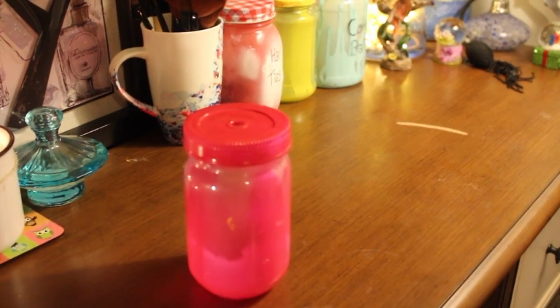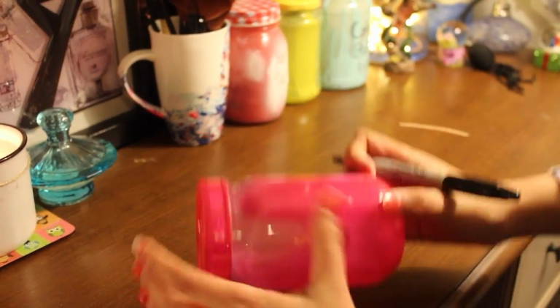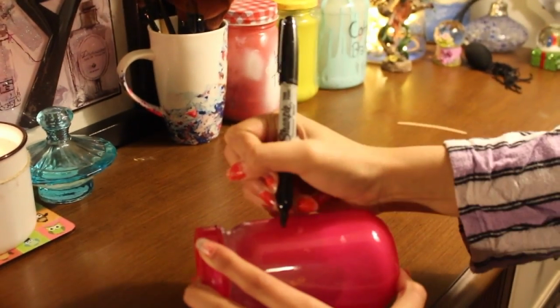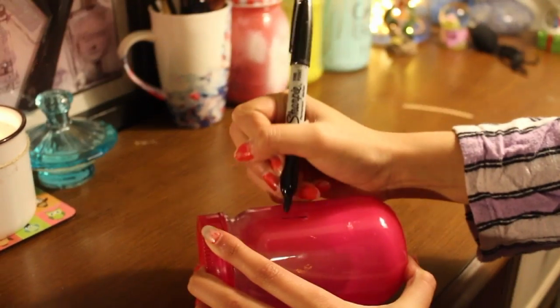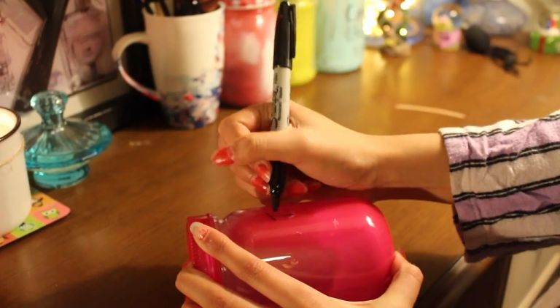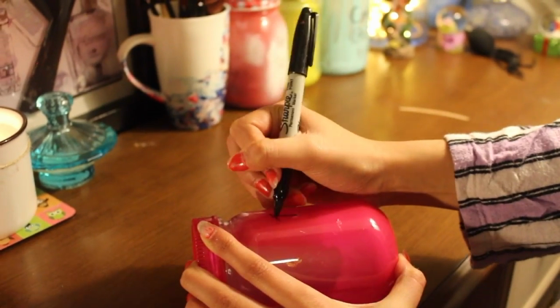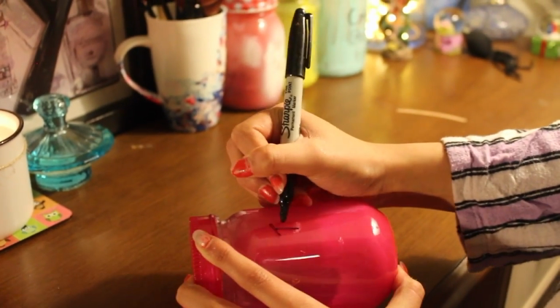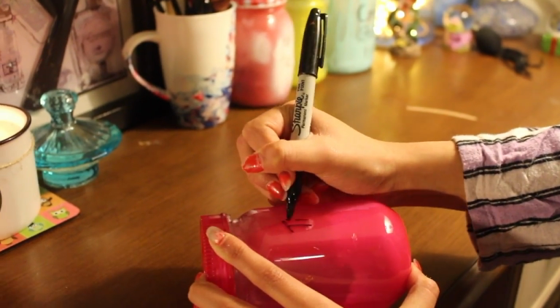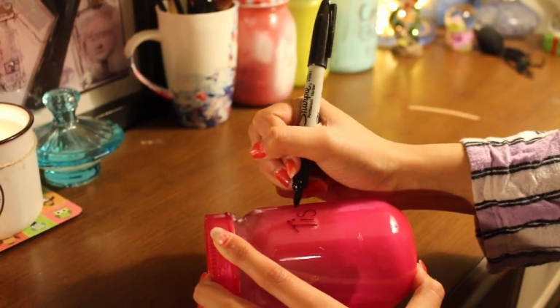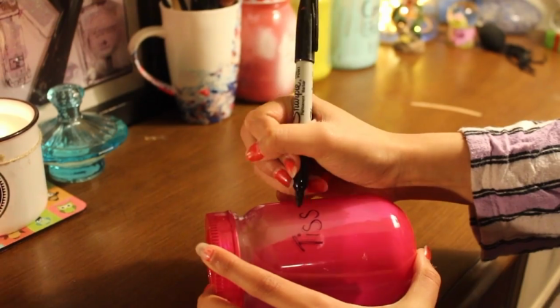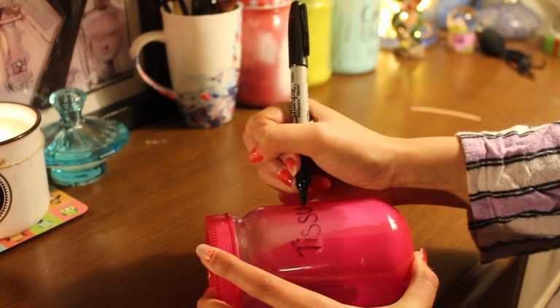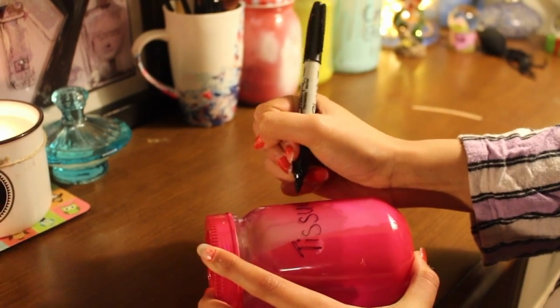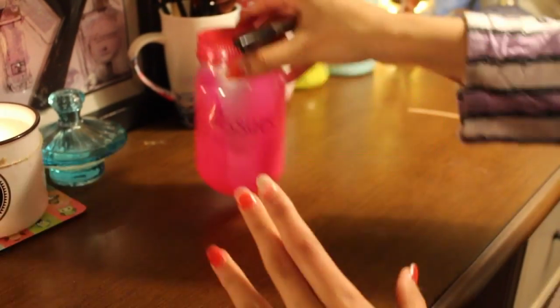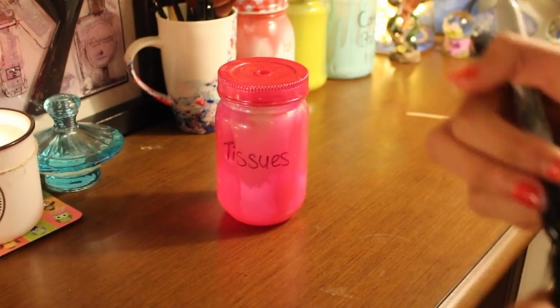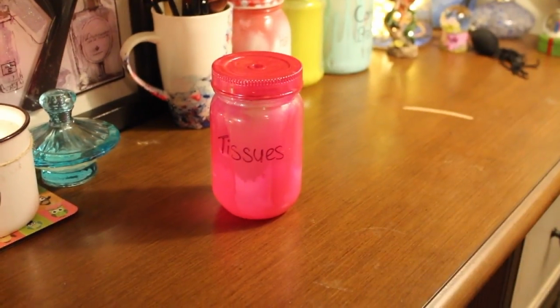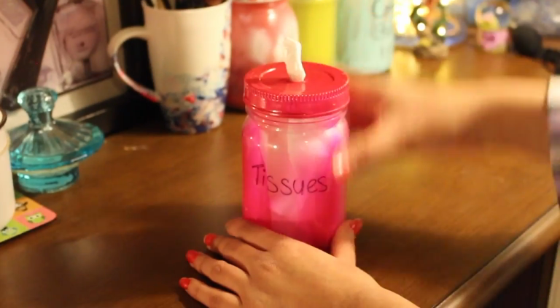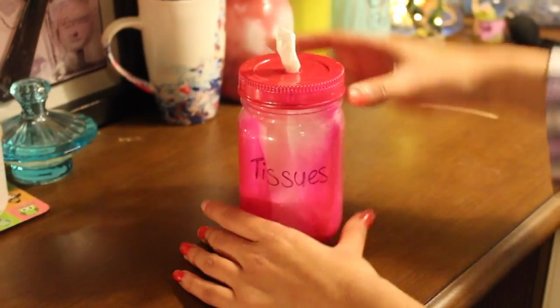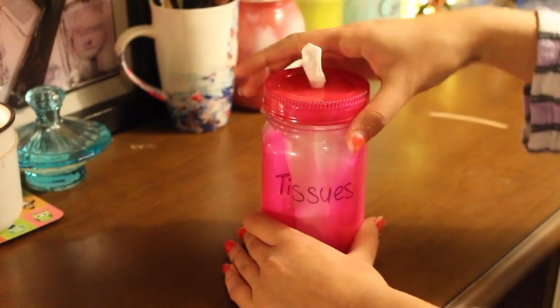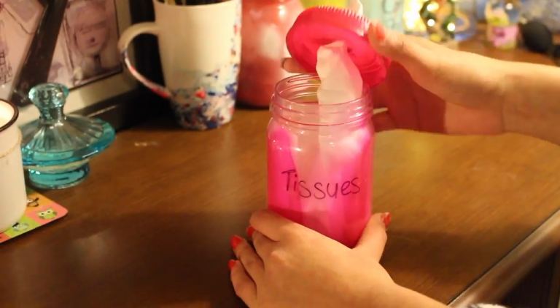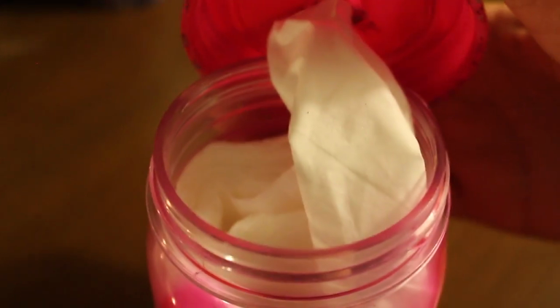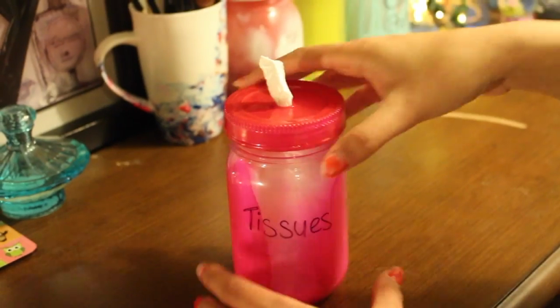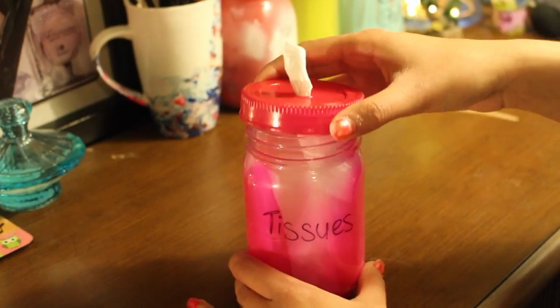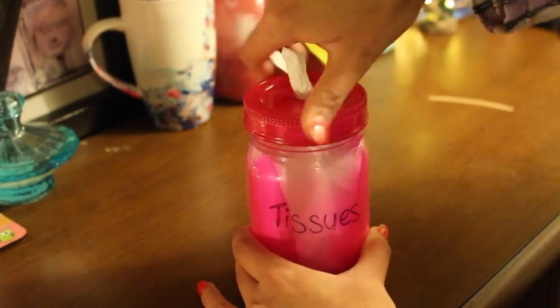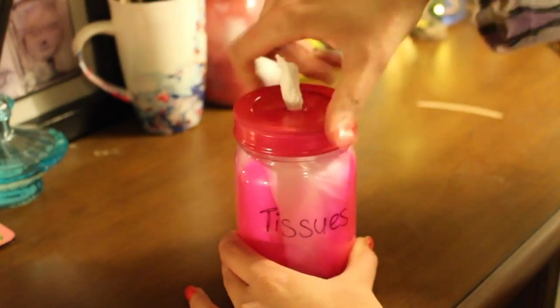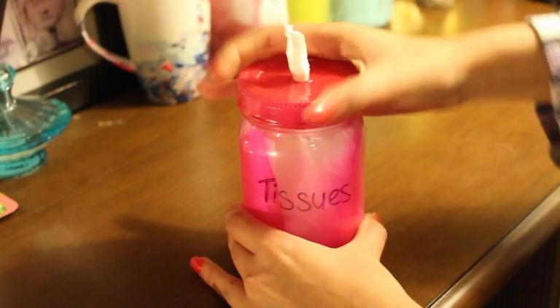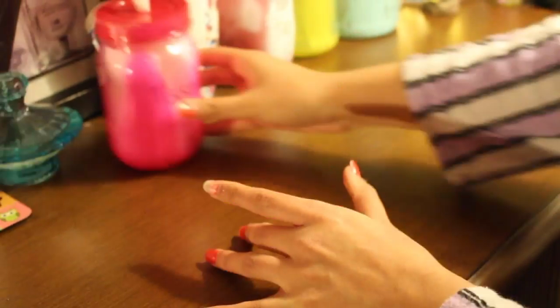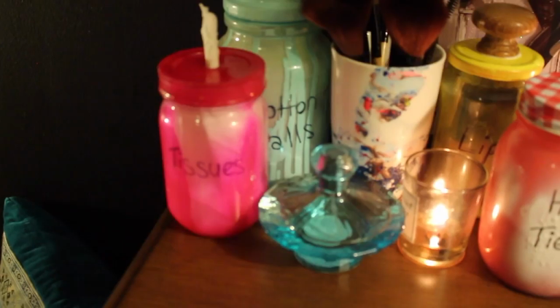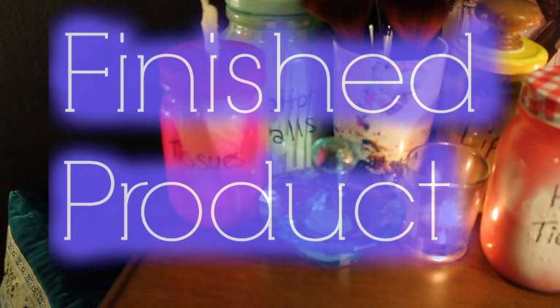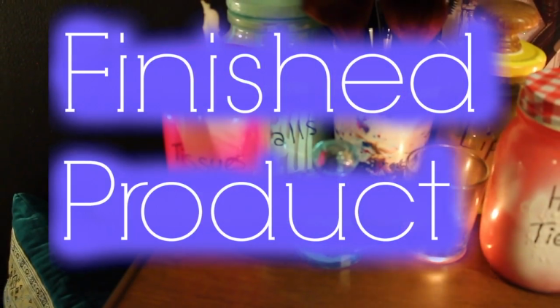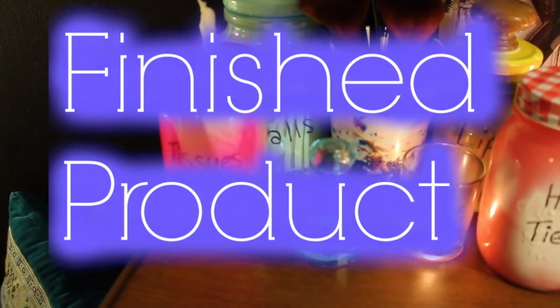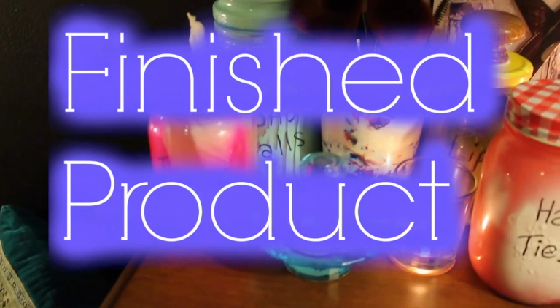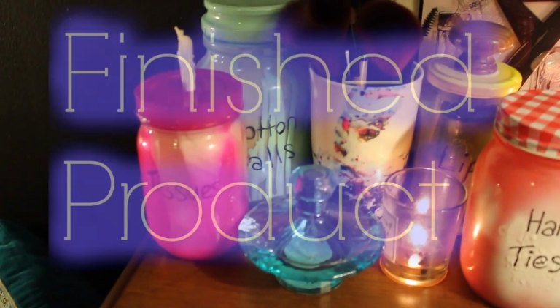In the pink jar I stored my tissues, because I thought it looked really really cute and it's just a unique way to store your tissues.